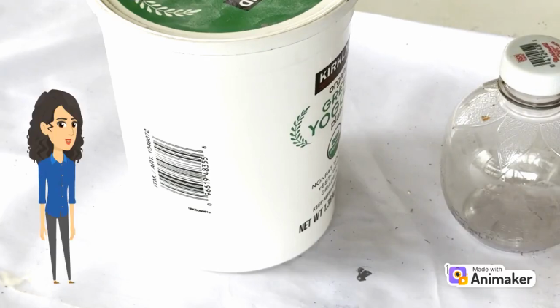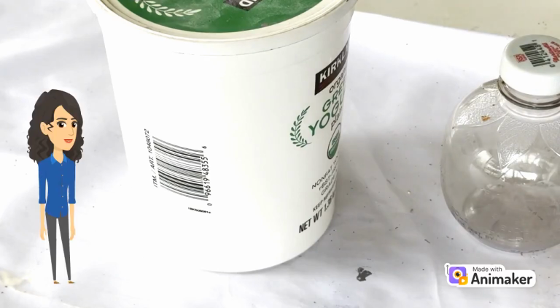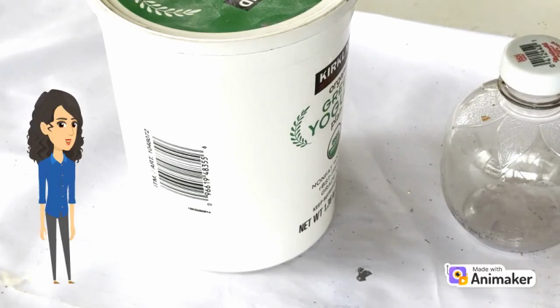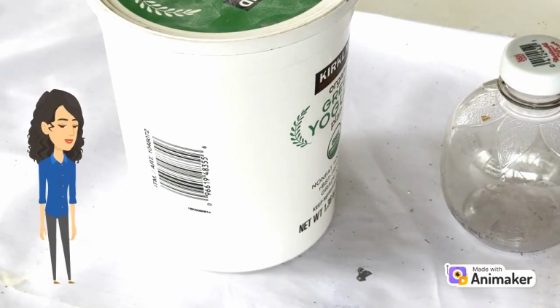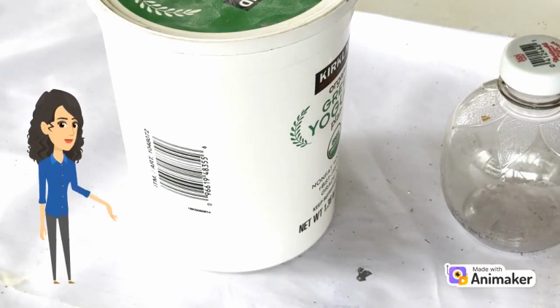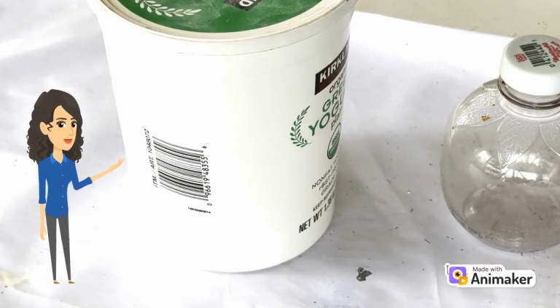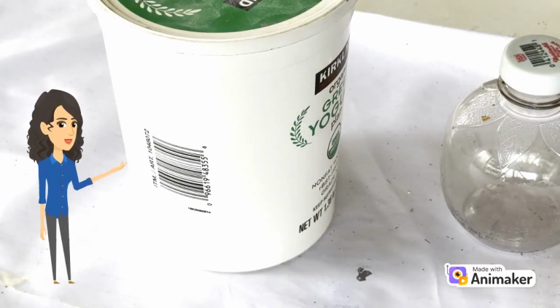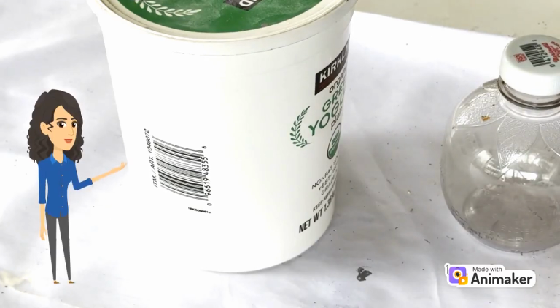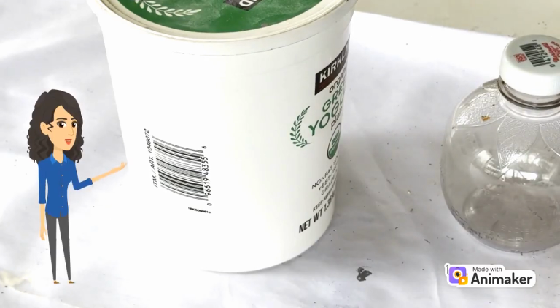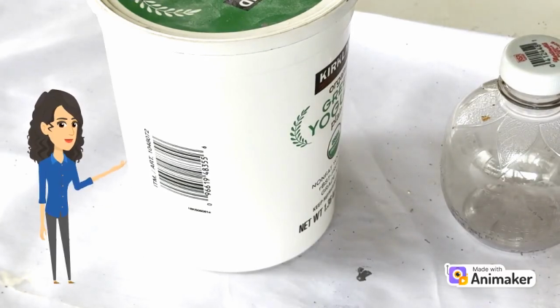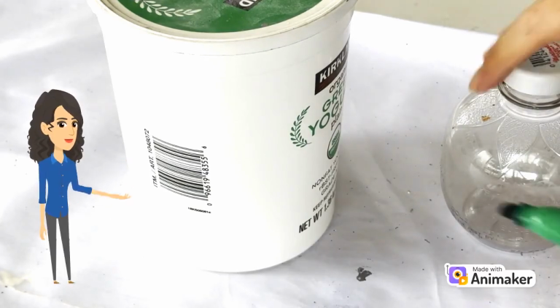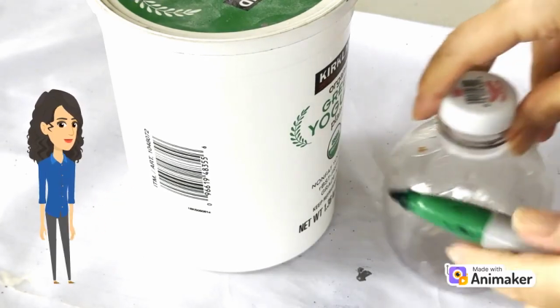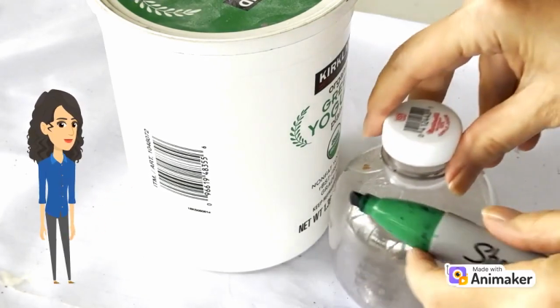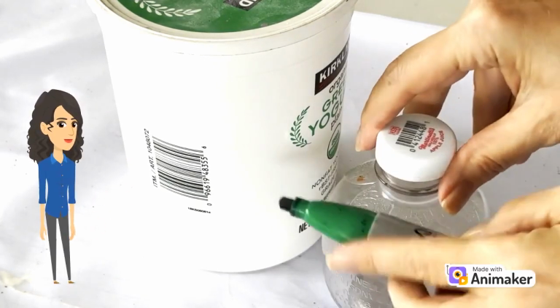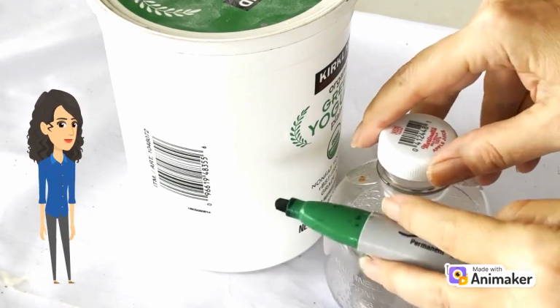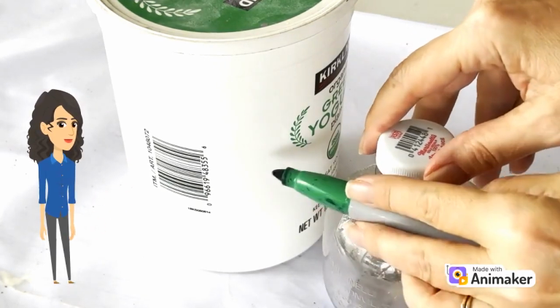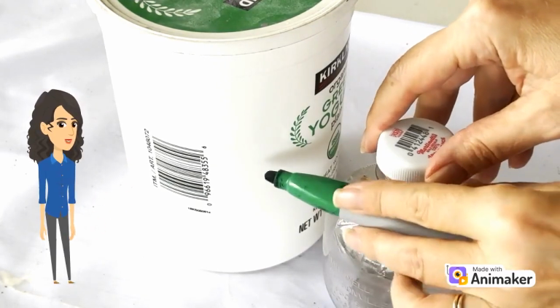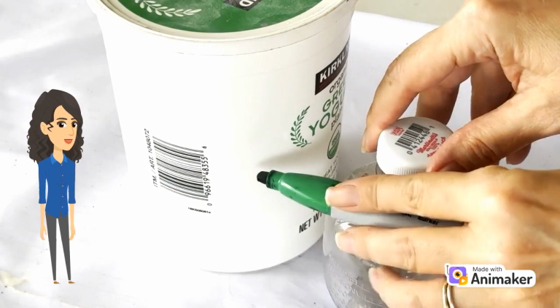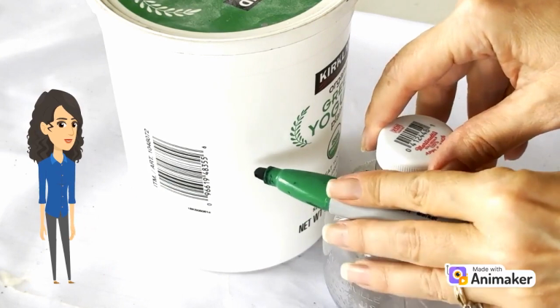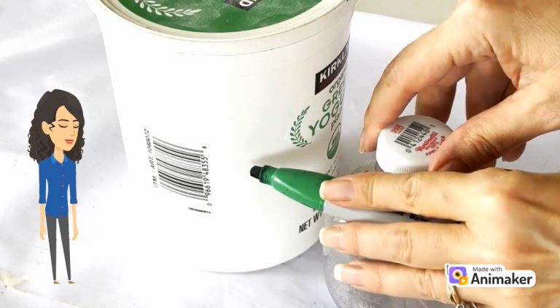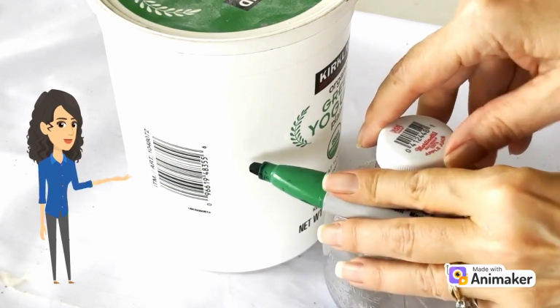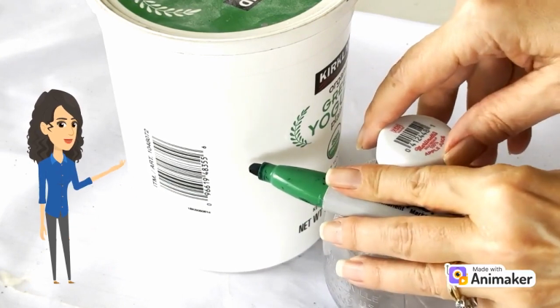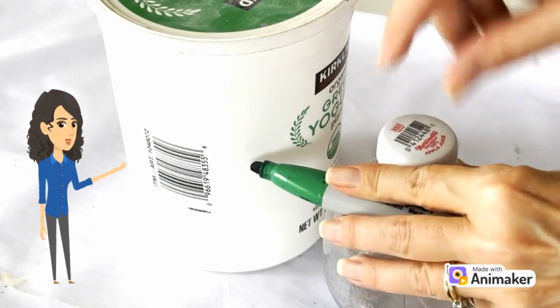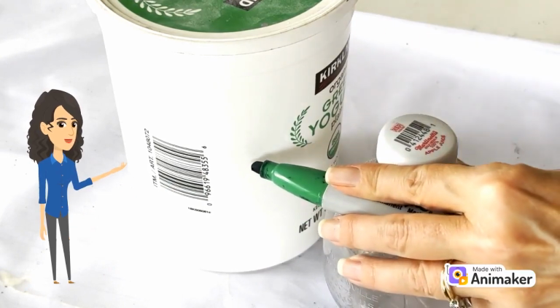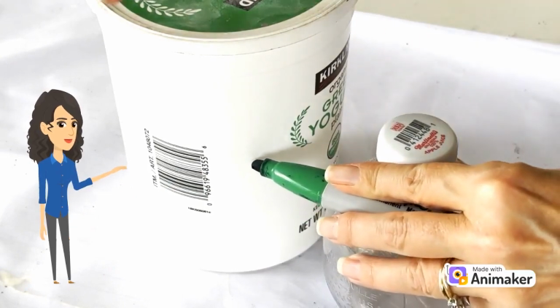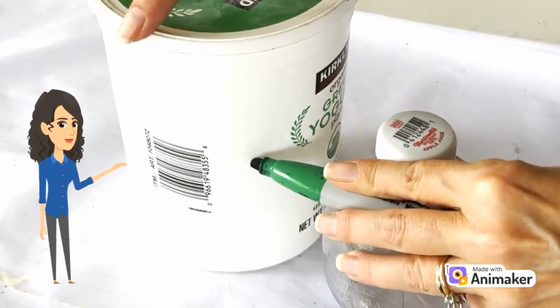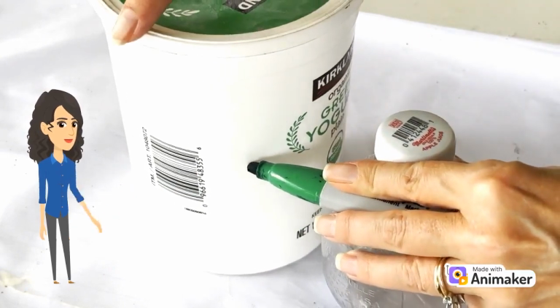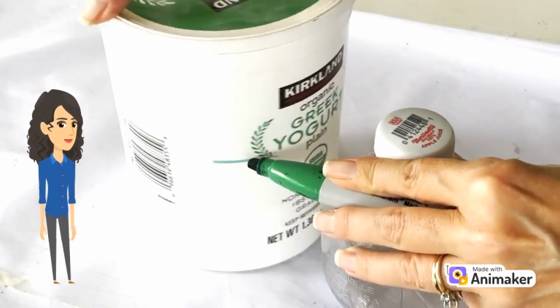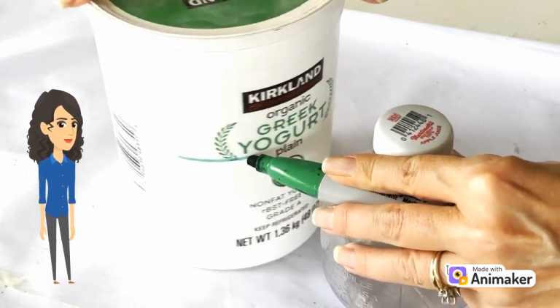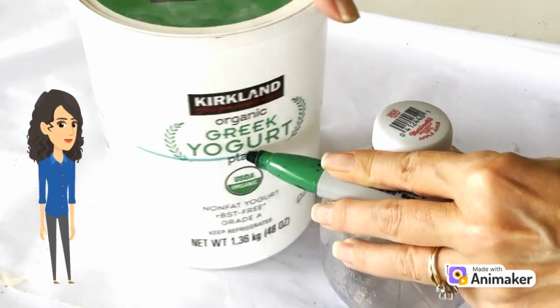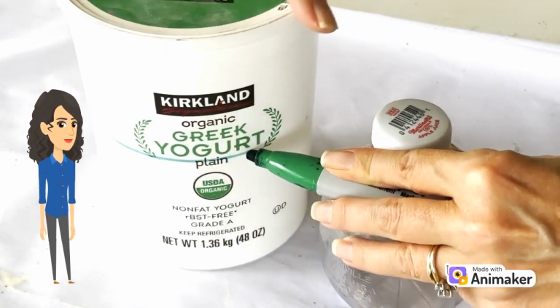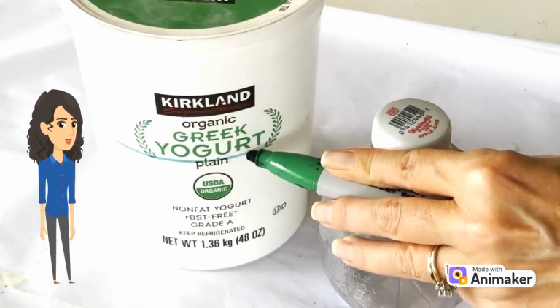Hi! Here's how you can get a straight line around something round so you can cut it out to the size you want.